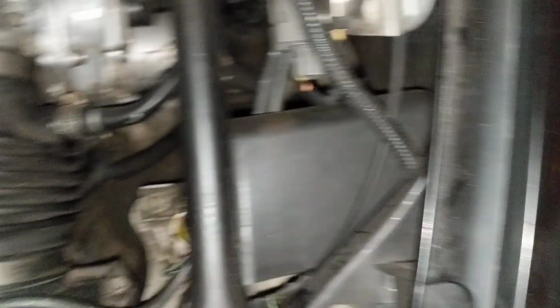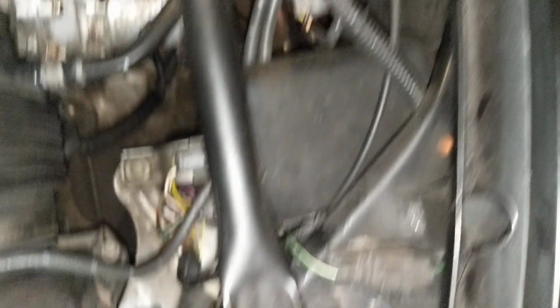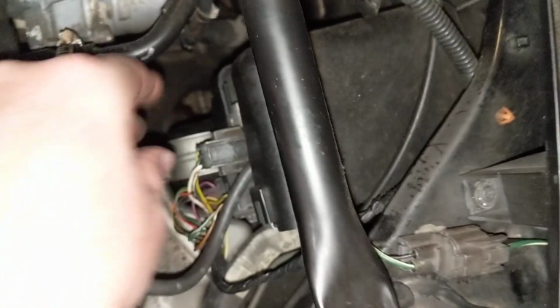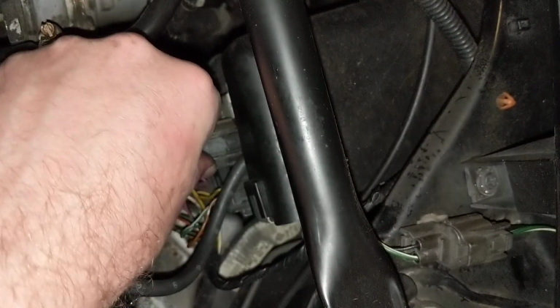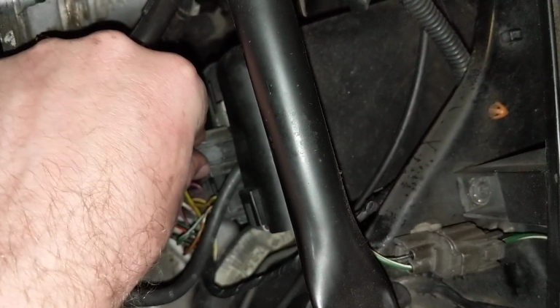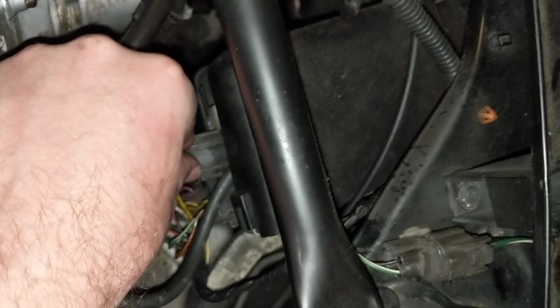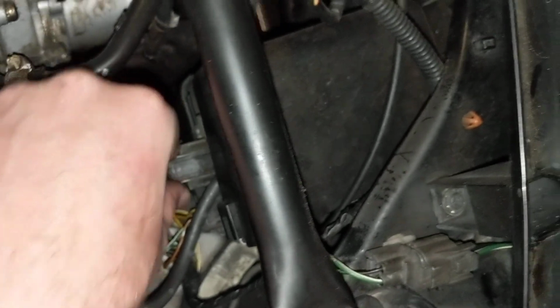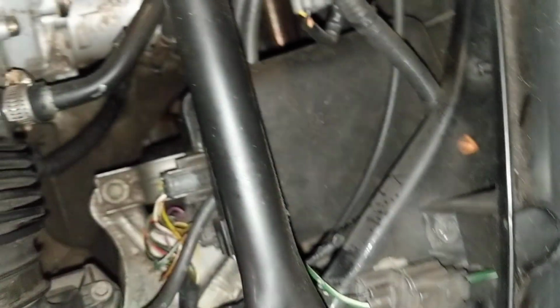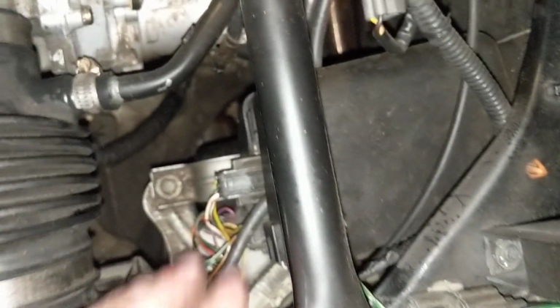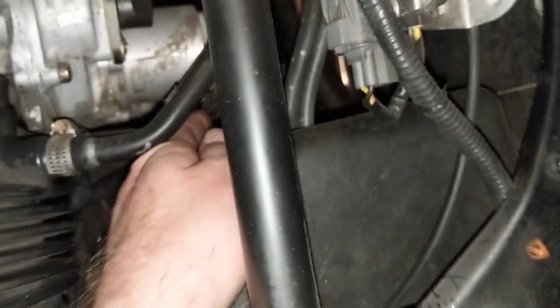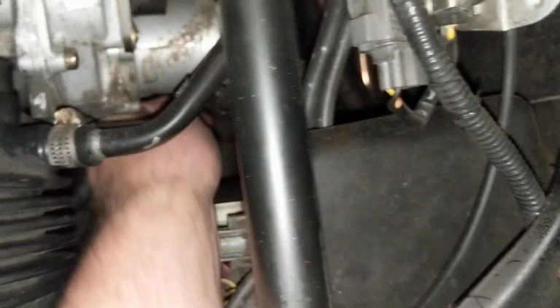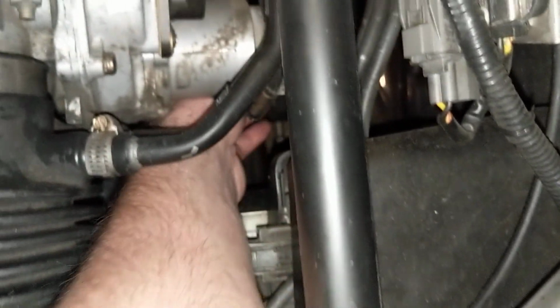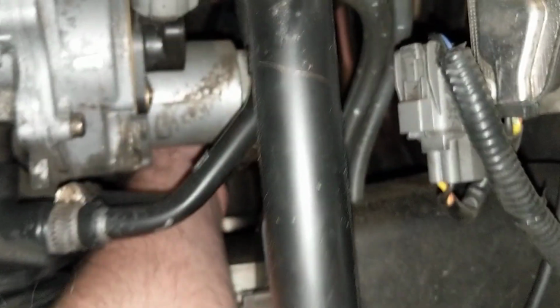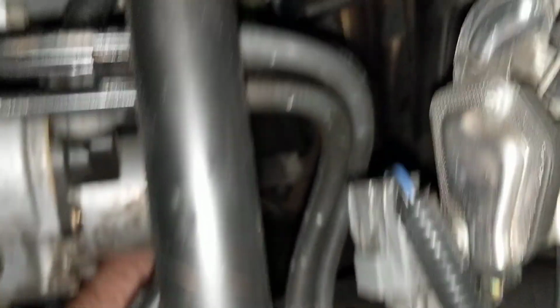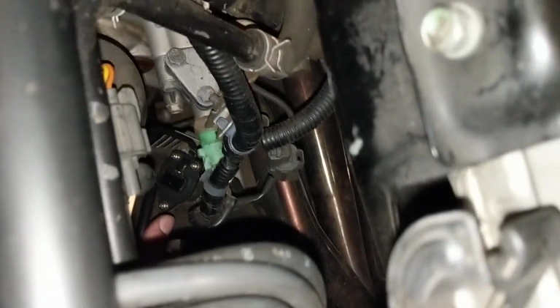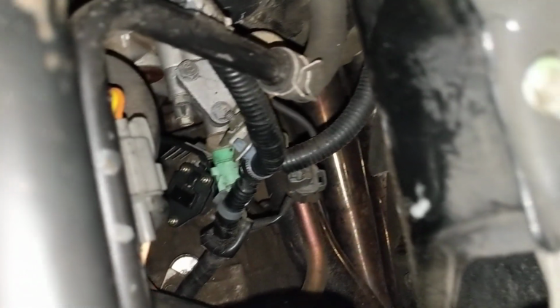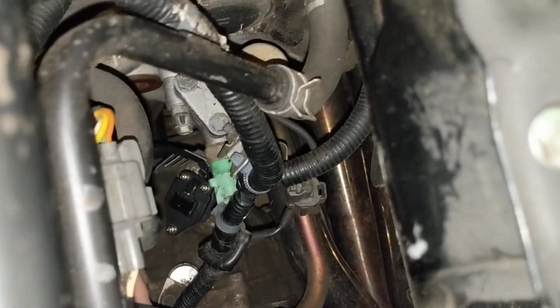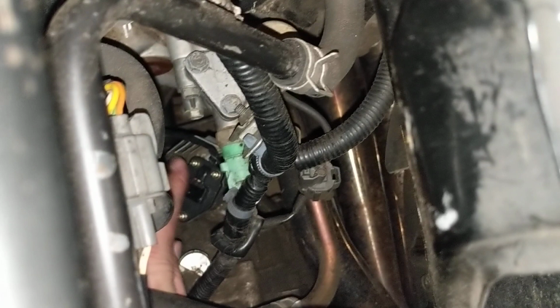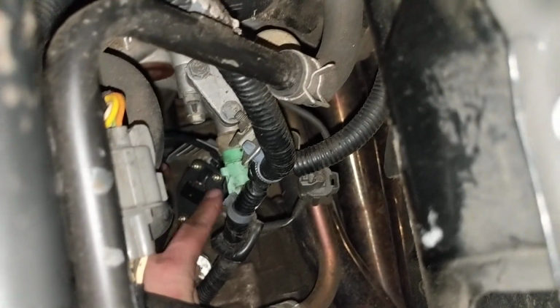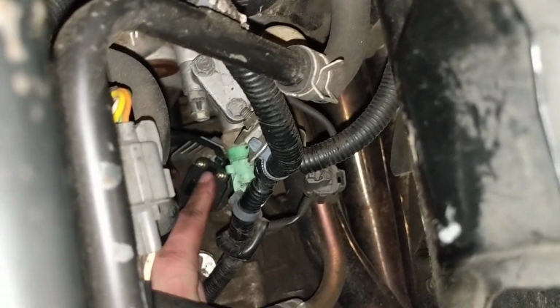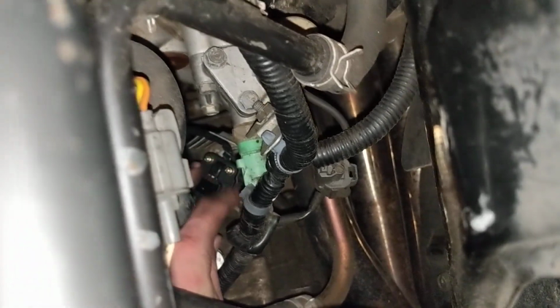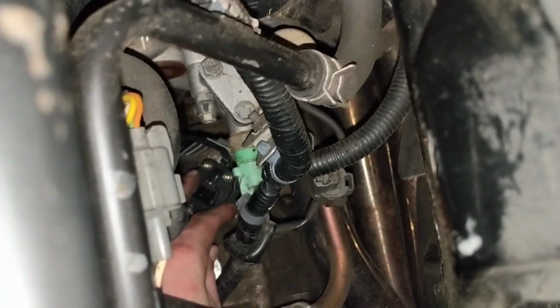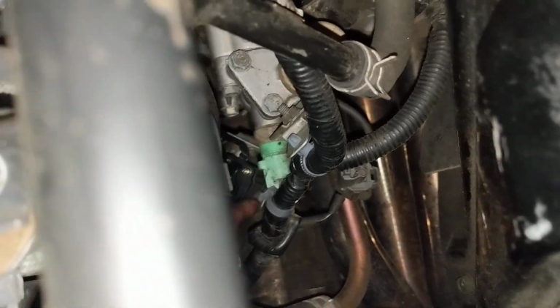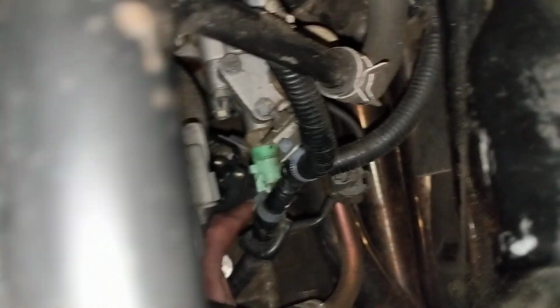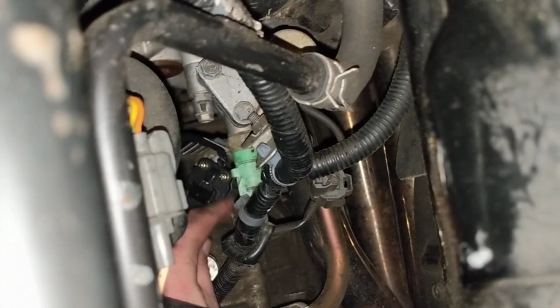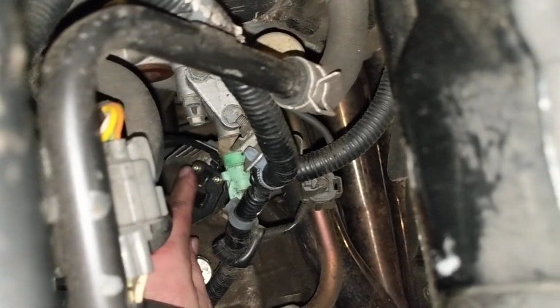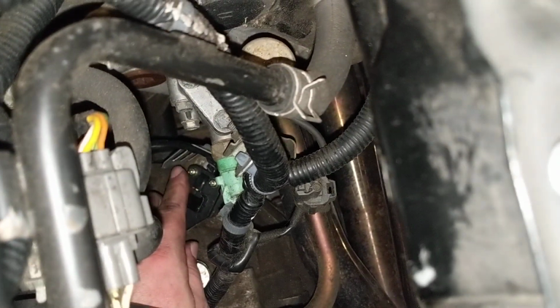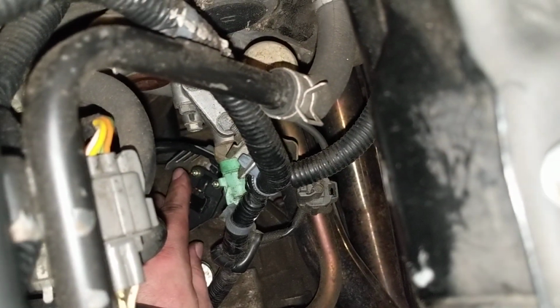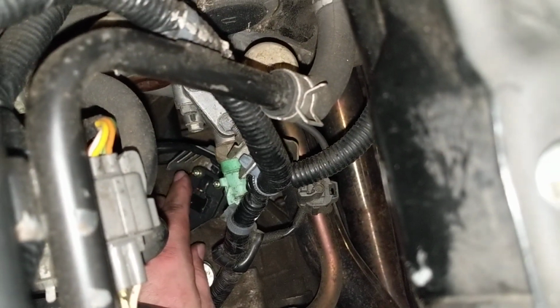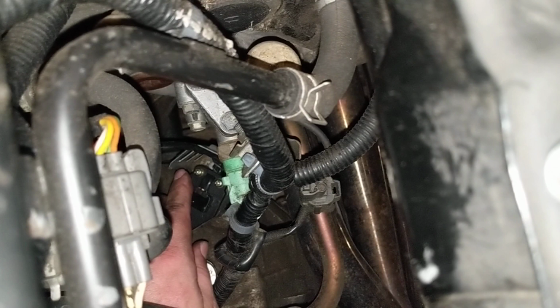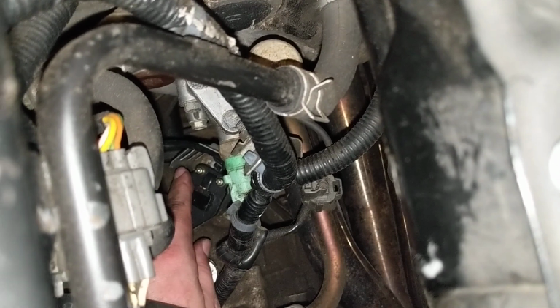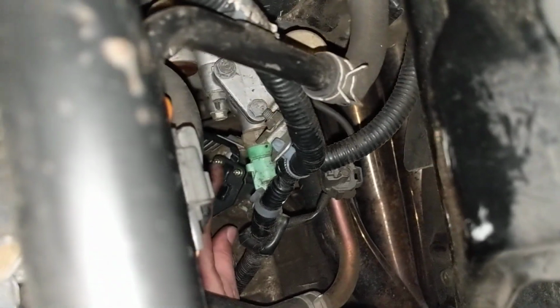The easiest way to get at it is to remove this clip. Then you snake your arm through here, and you can reach the vehicle speed sensor and the 10 millimeter screw that holds it in place on that side.